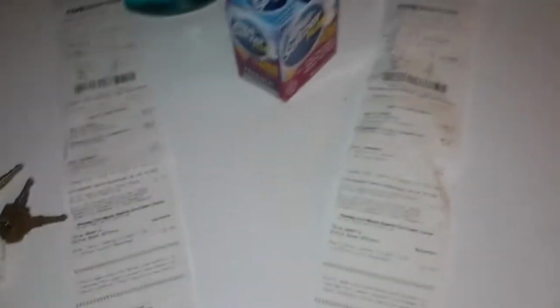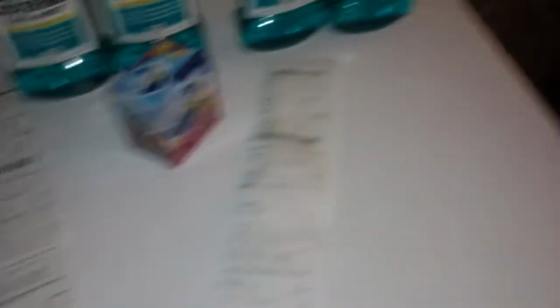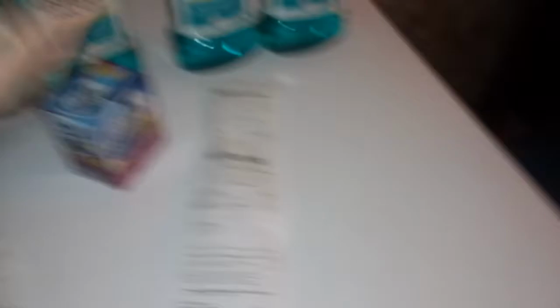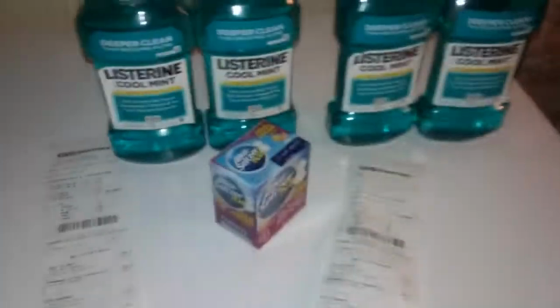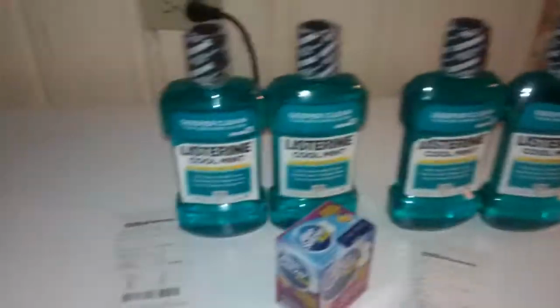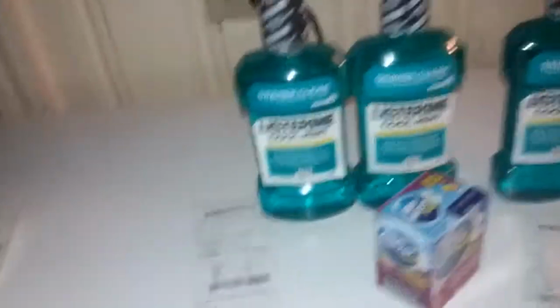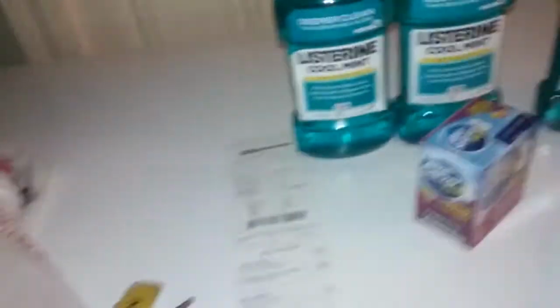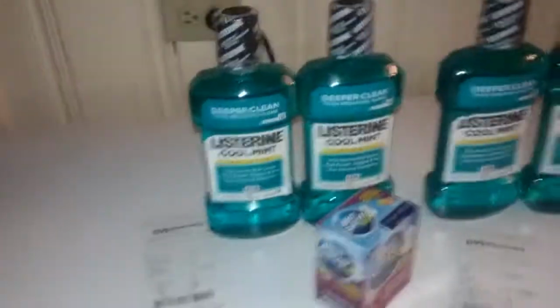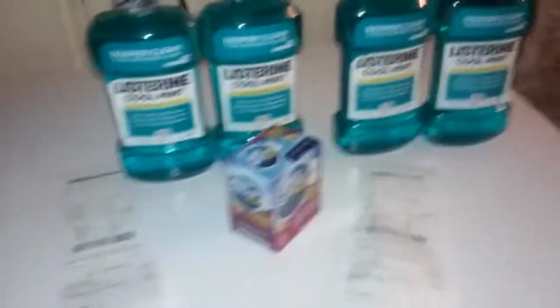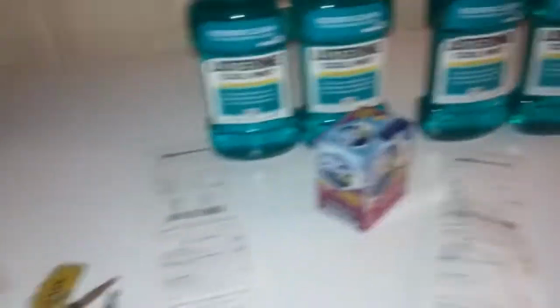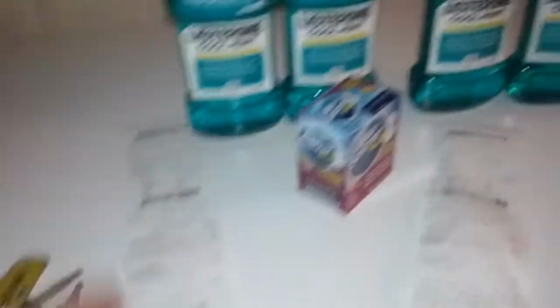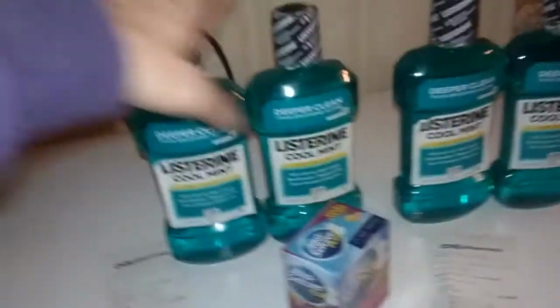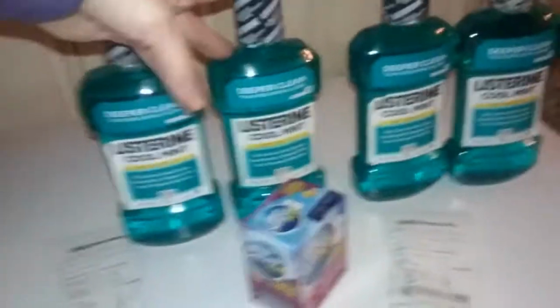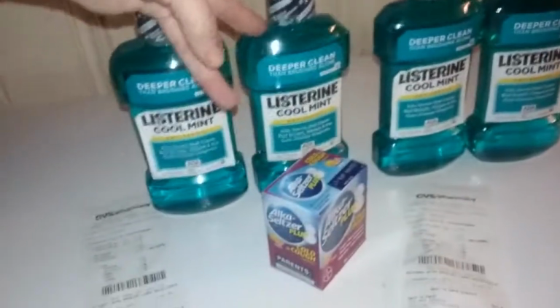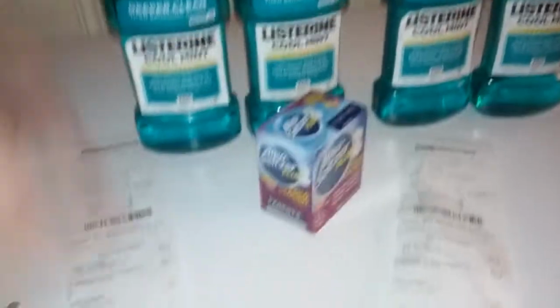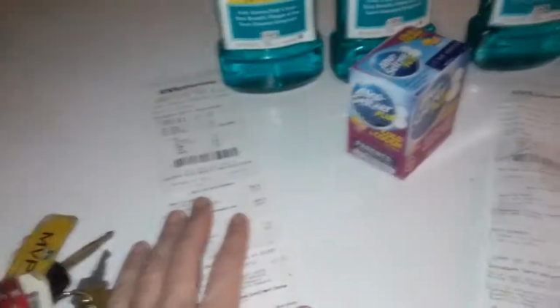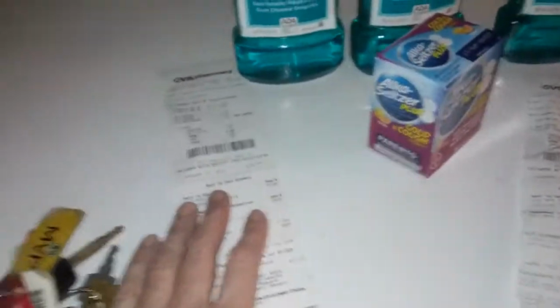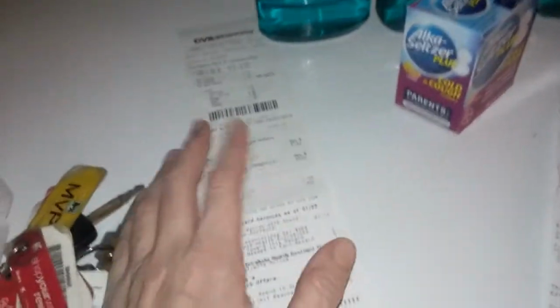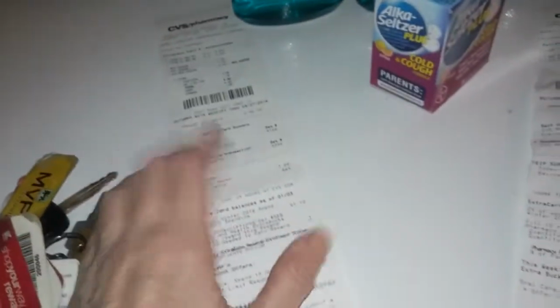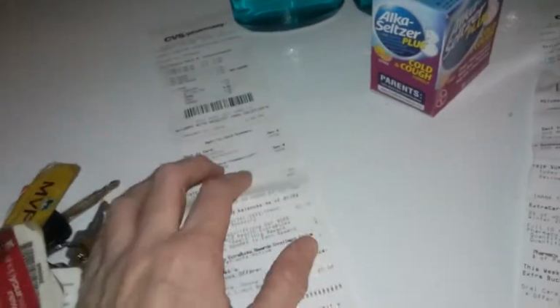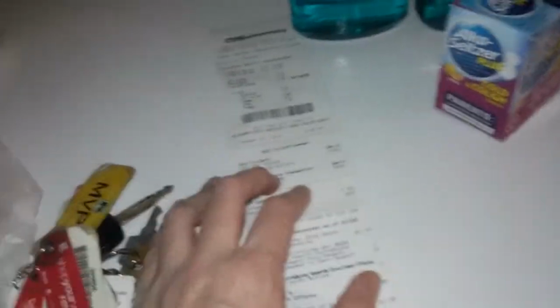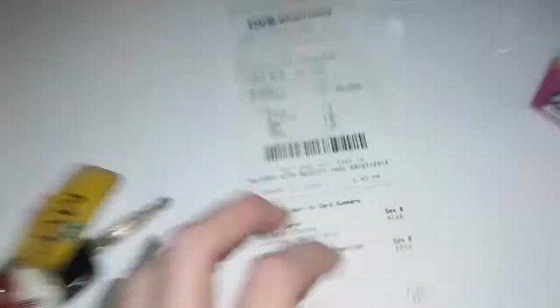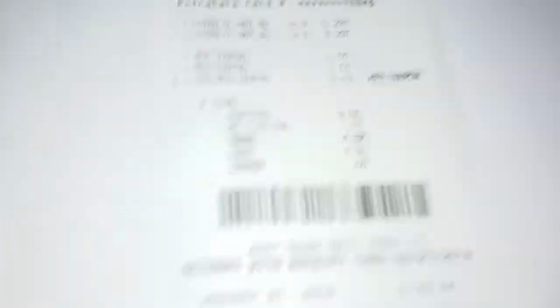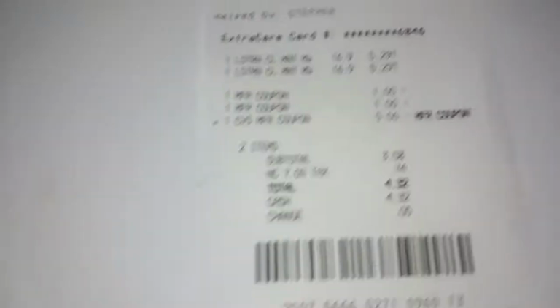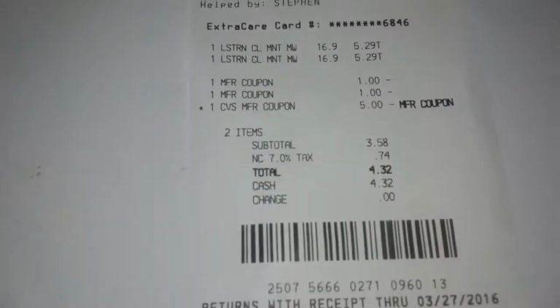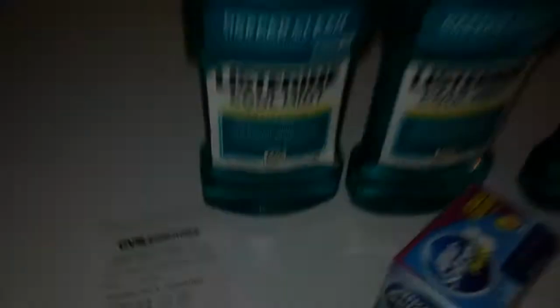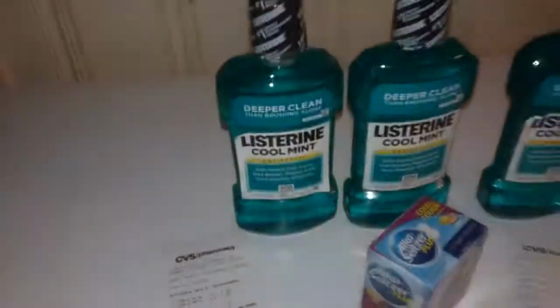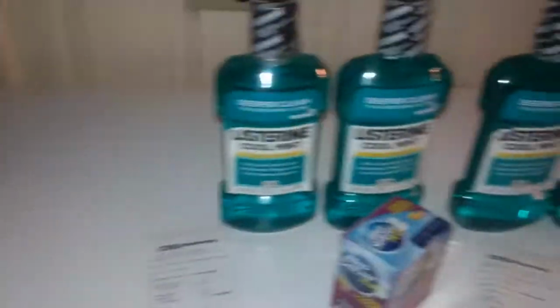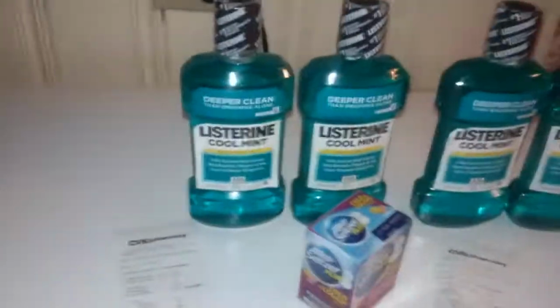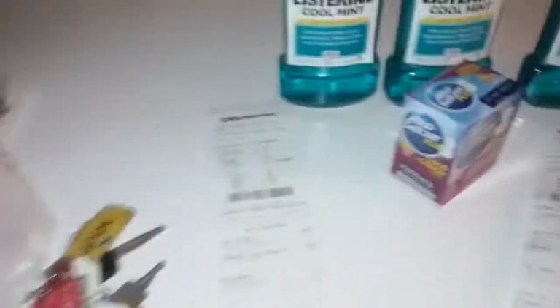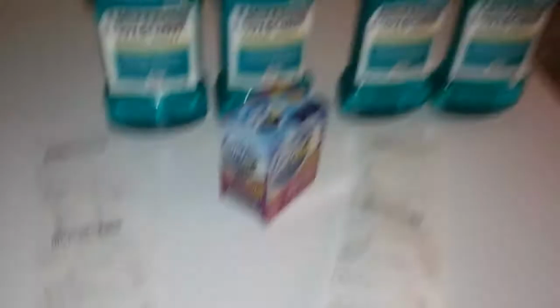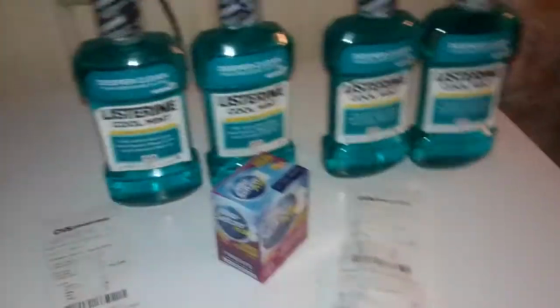I had to split it up into two transactions. The first one, I used the $1 off each coupon, used my $5 Extra Care Bucks, and I paid $4.32. I got back $5.